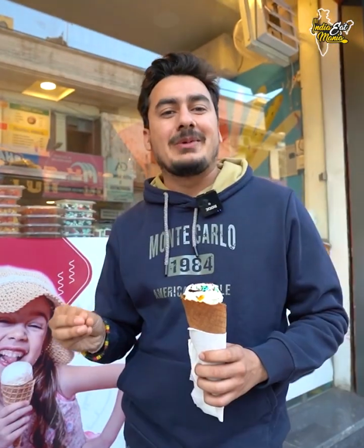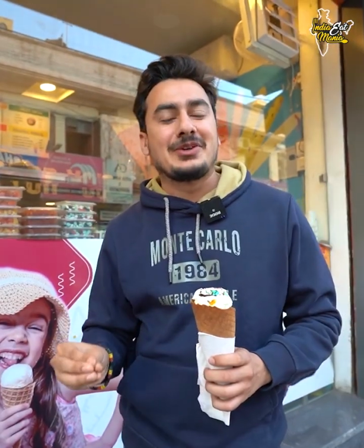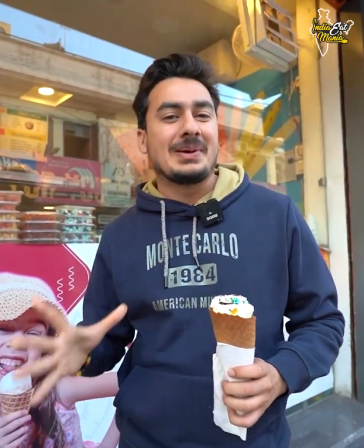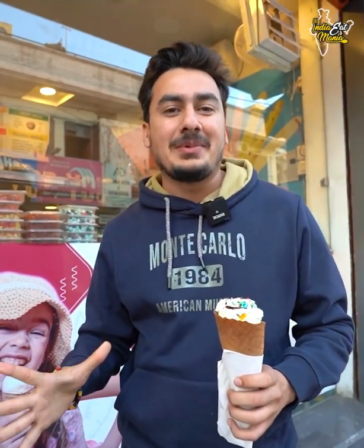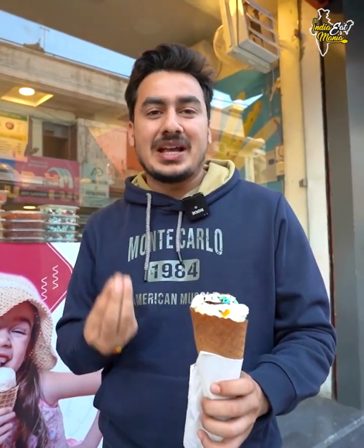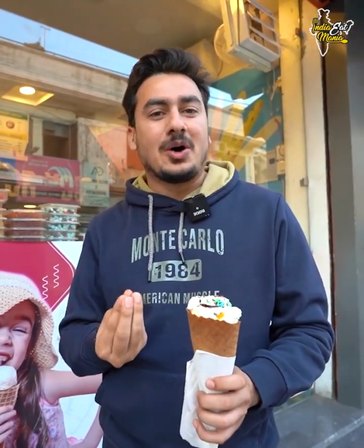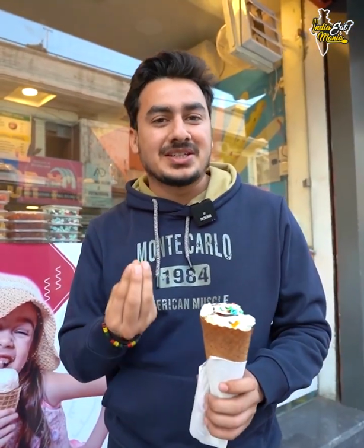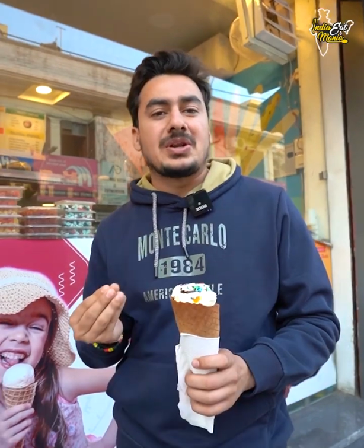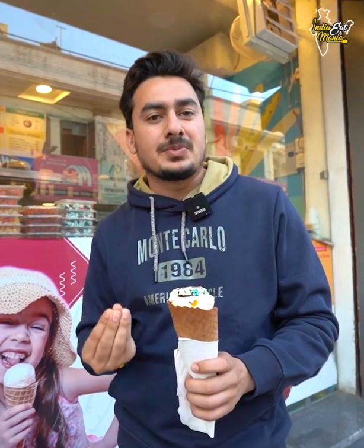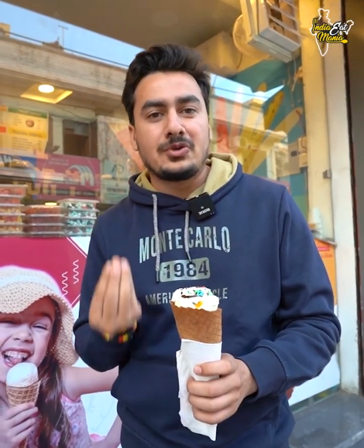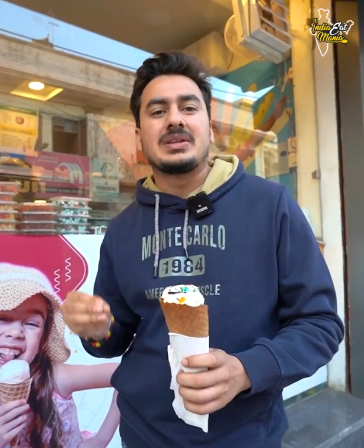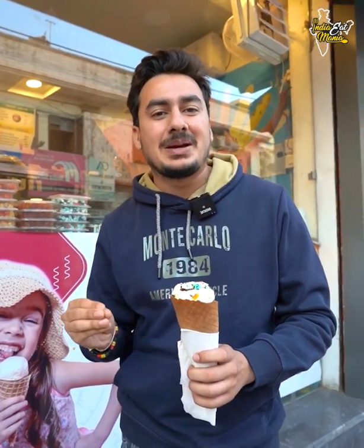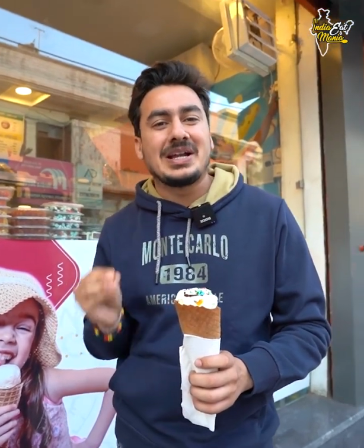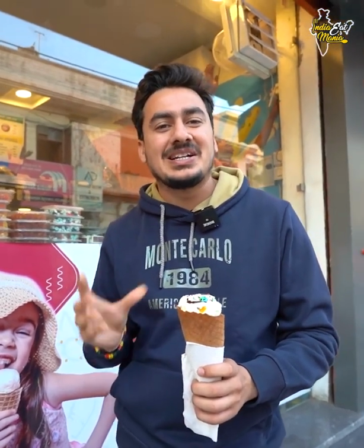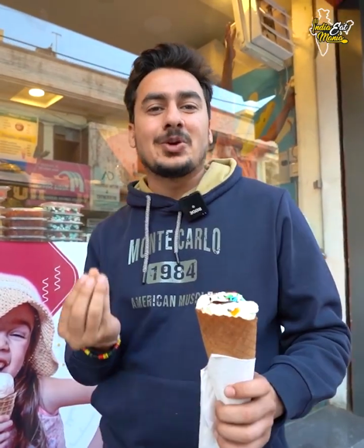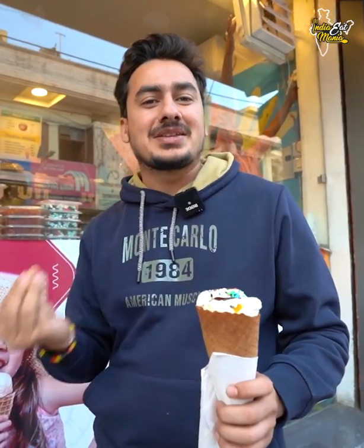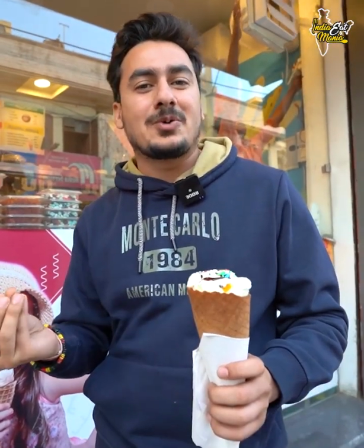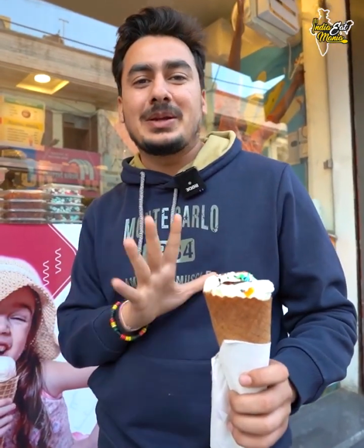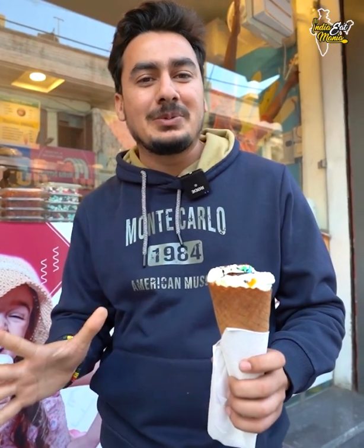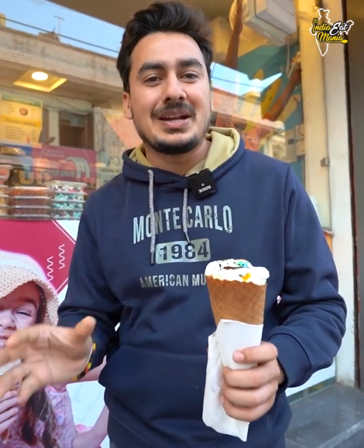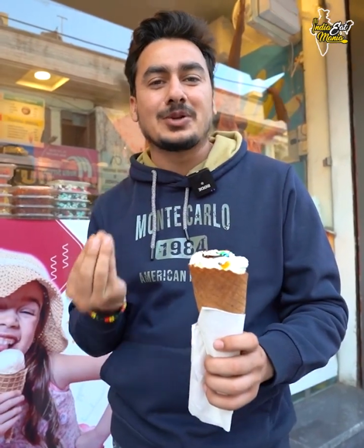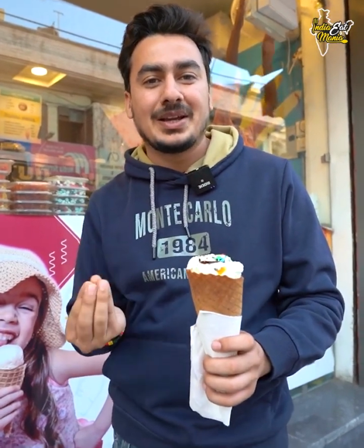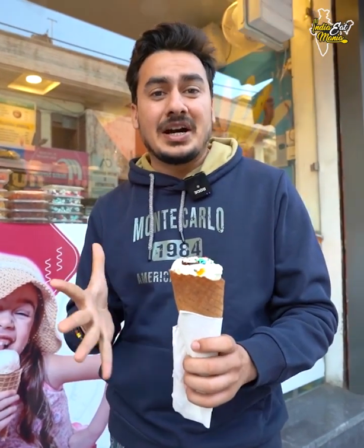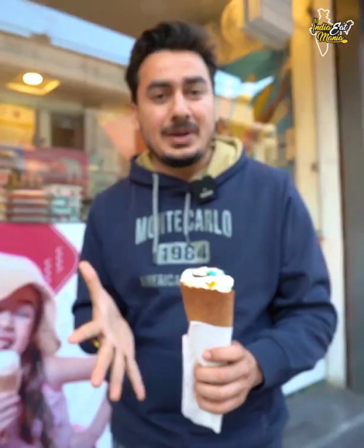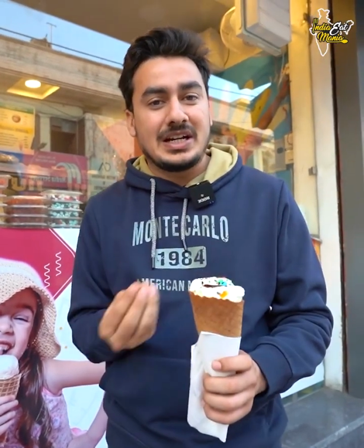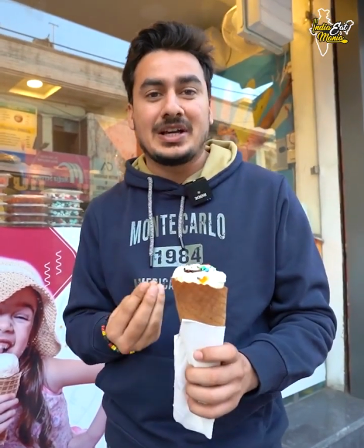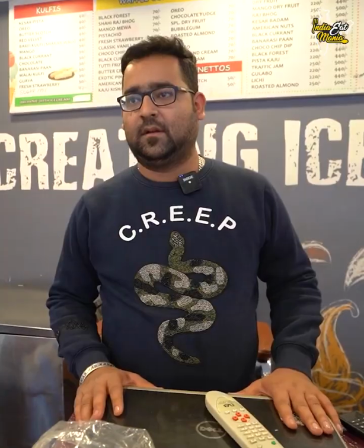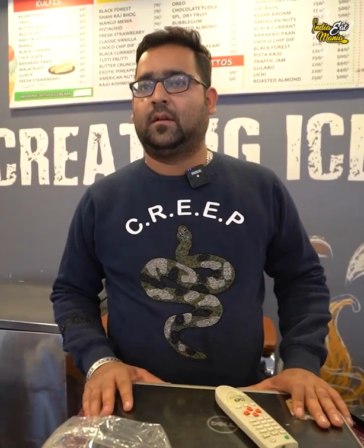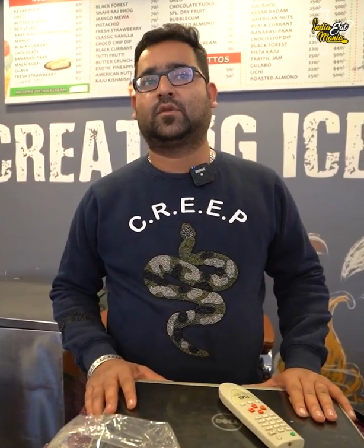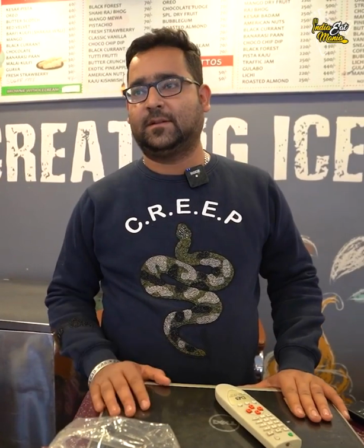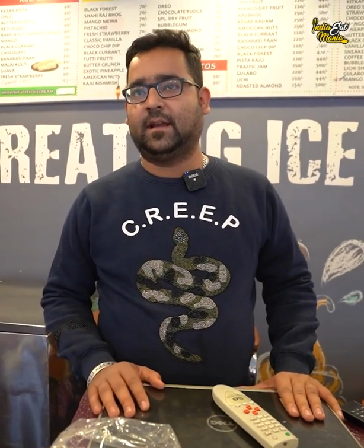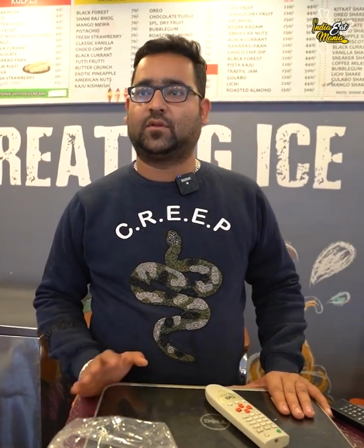I've eaten a lot of American Nuts flavor, but their ice cream is very tasty. Especially because they added dry fruits — badam, blackberry, and jelly. In other ice creams you won't get blackberry, and dry fruits are very few. But here, in each bite there are many dry fruits.